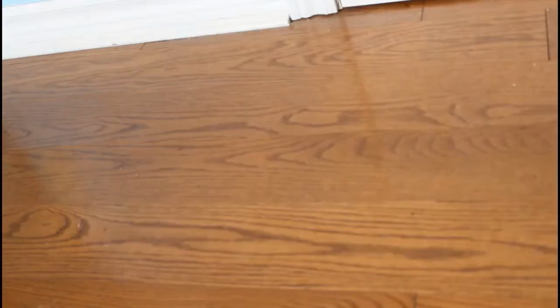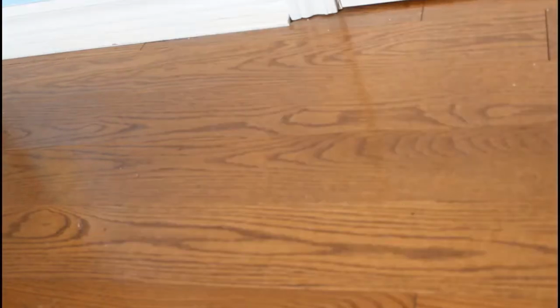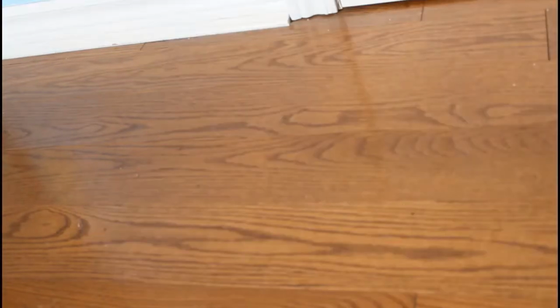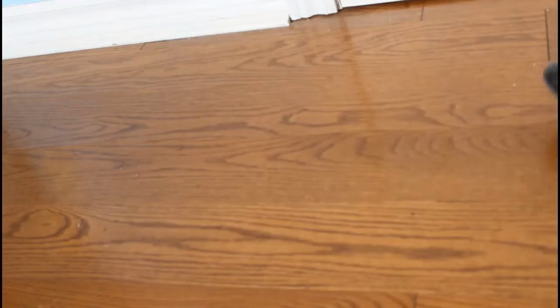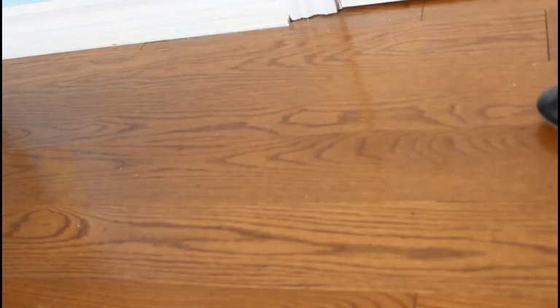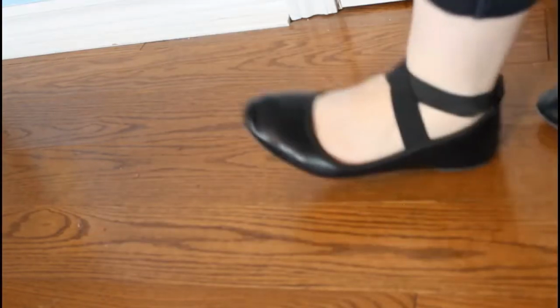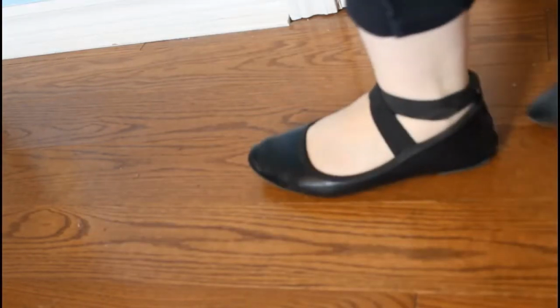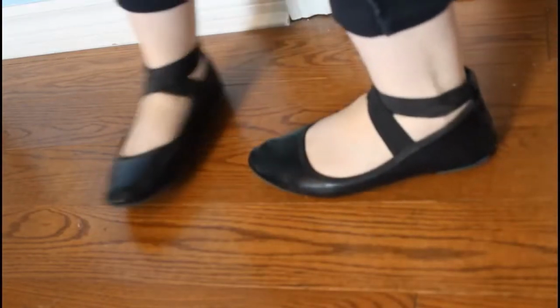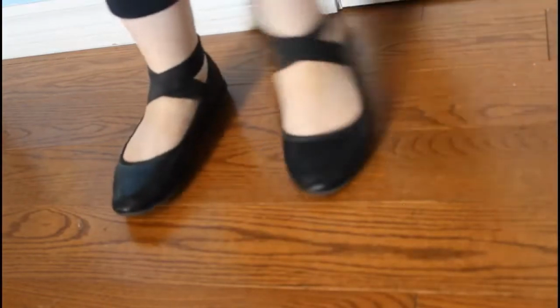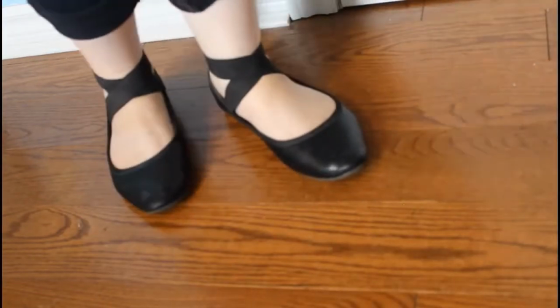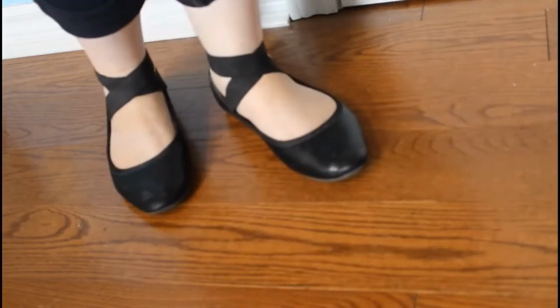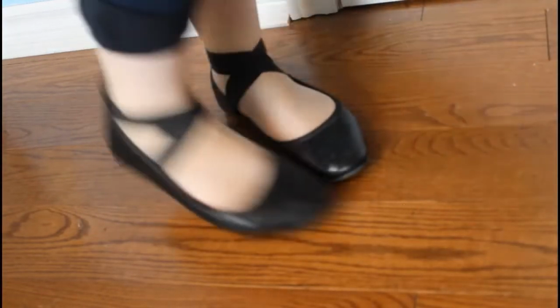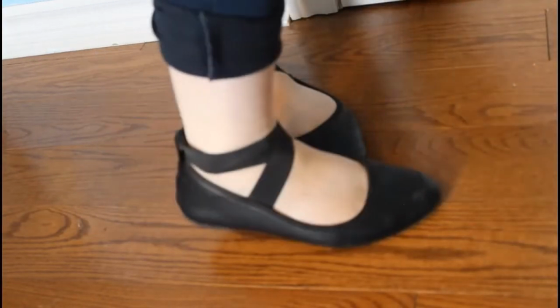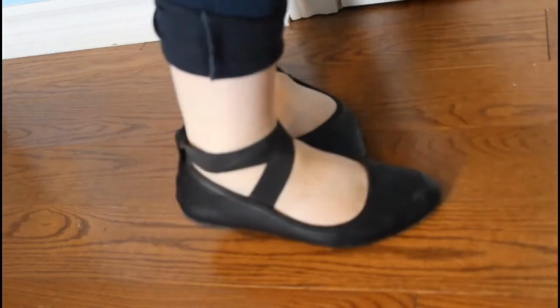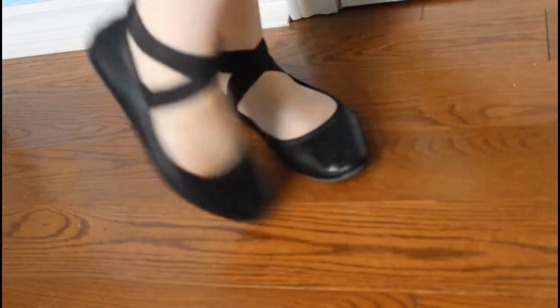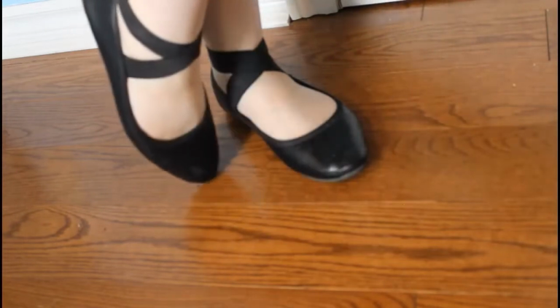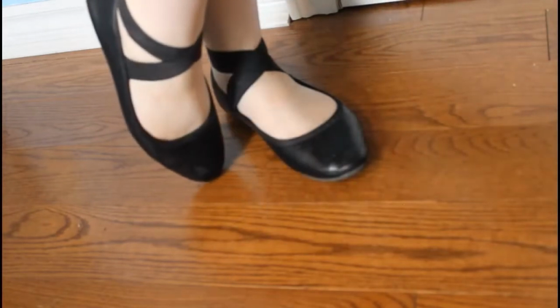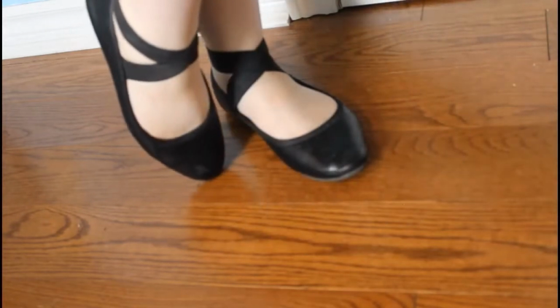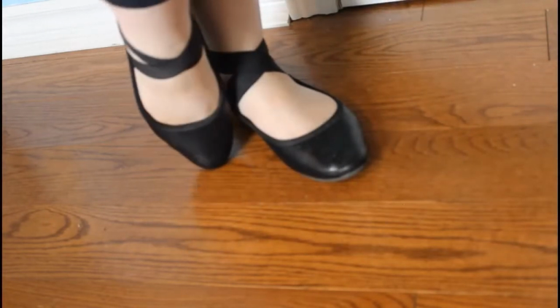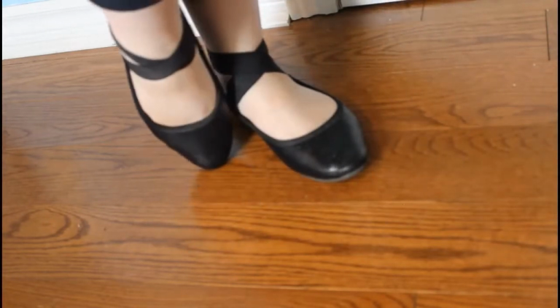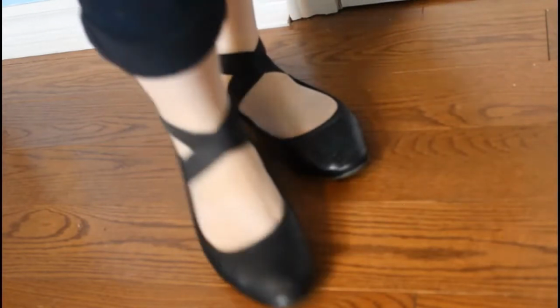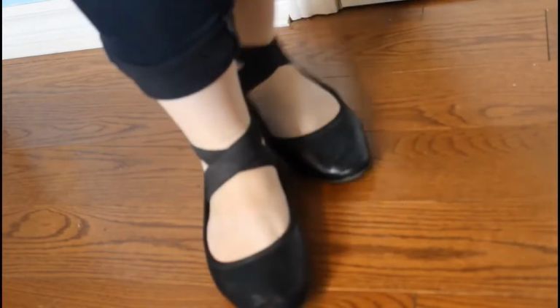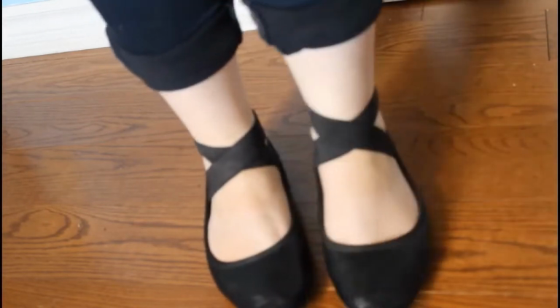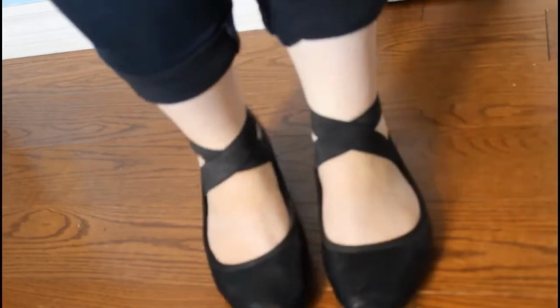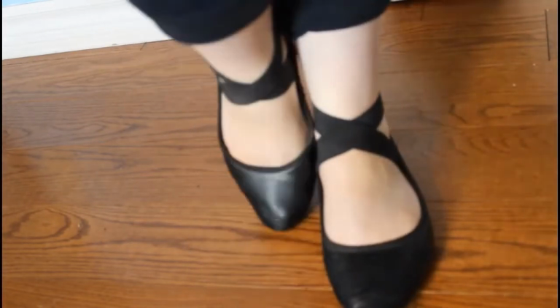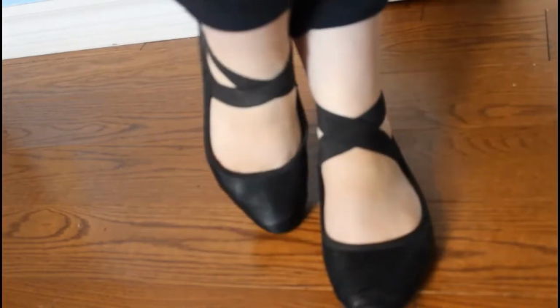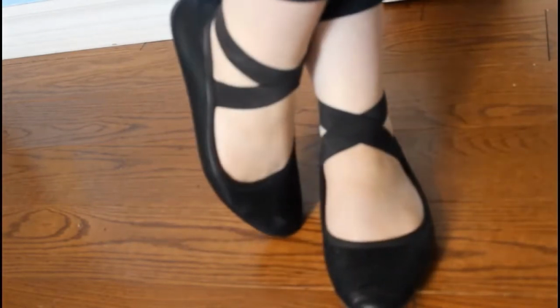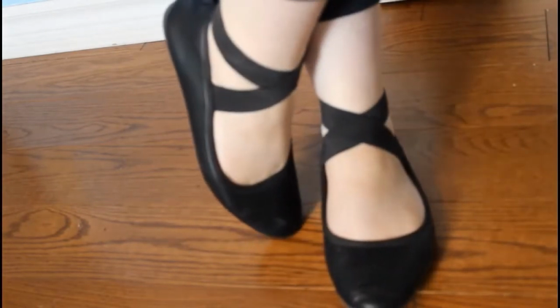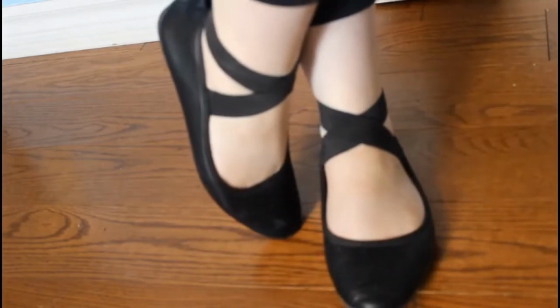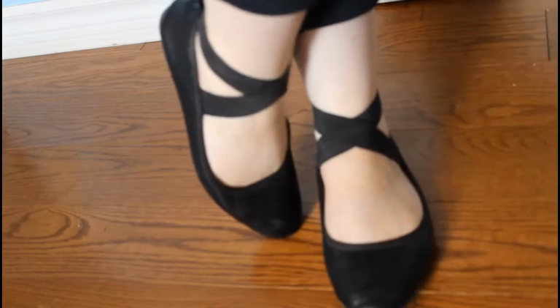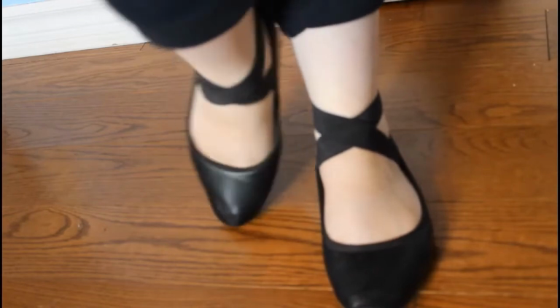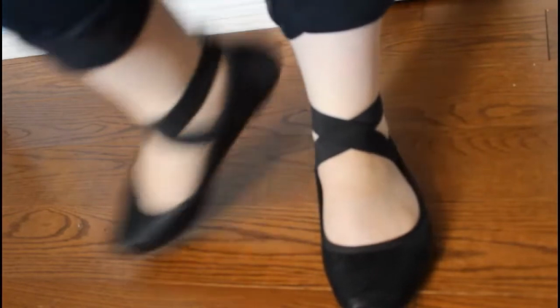These shoes are my black ballet flats. I love these because they look so much like ballet shoes, and I wear them all the time because they're black and nice and neutral. I love these so much.